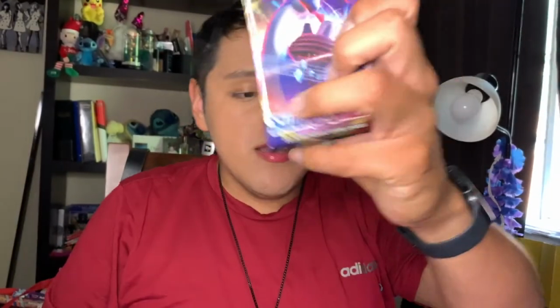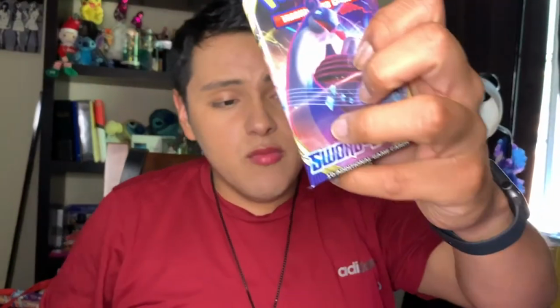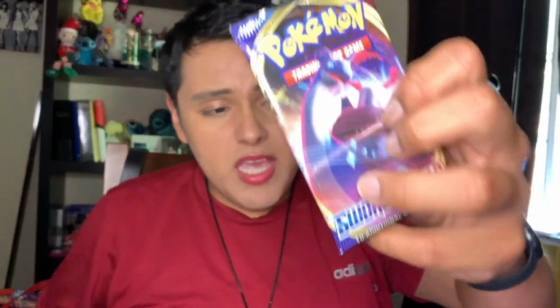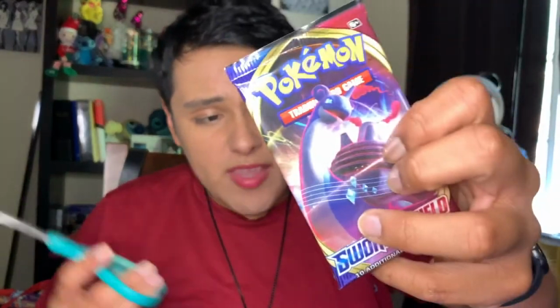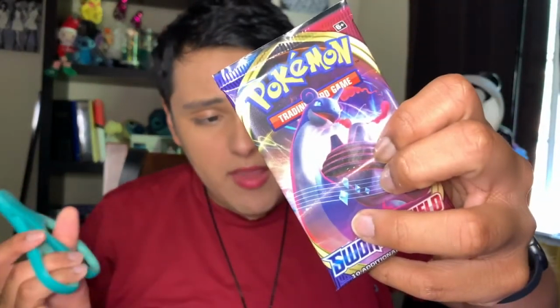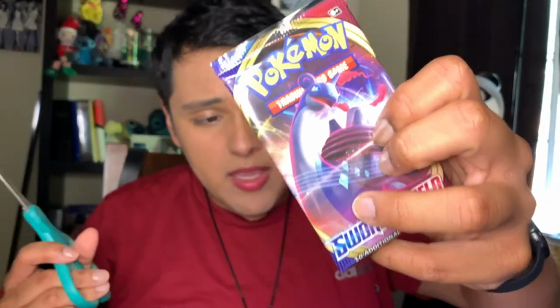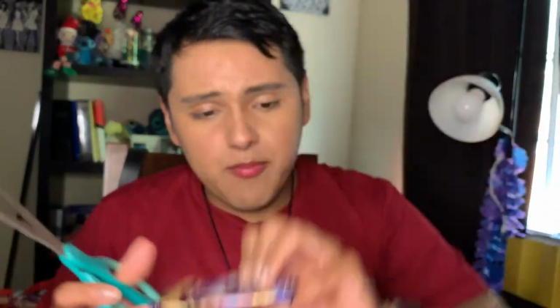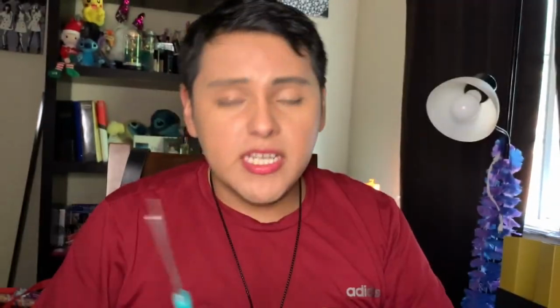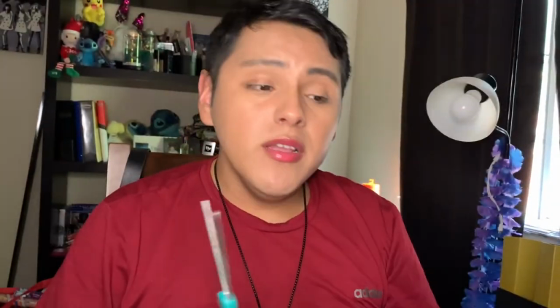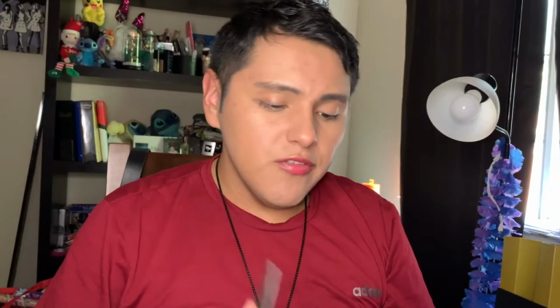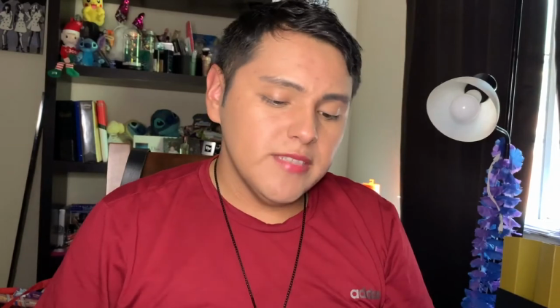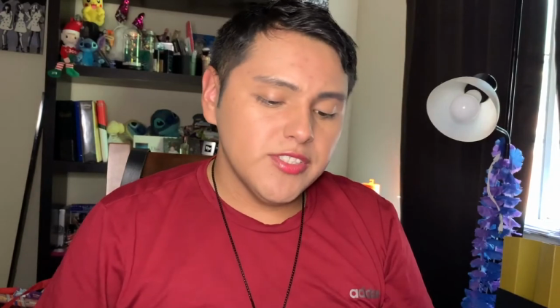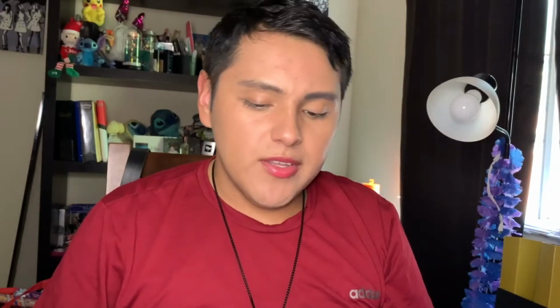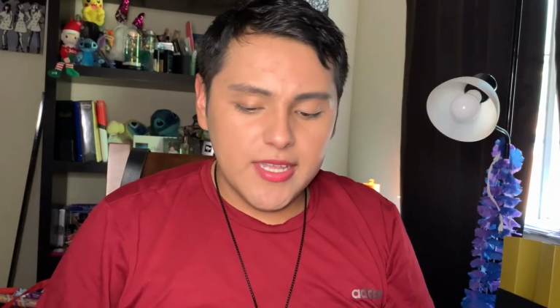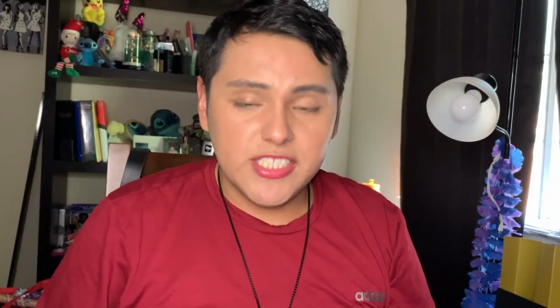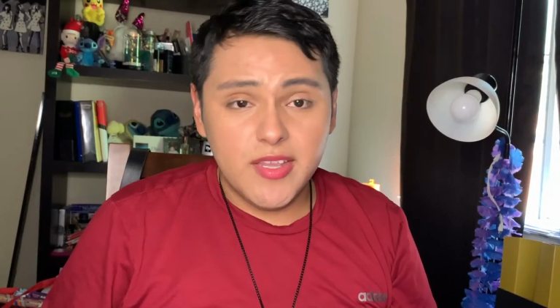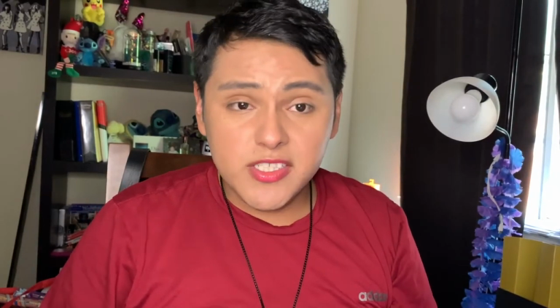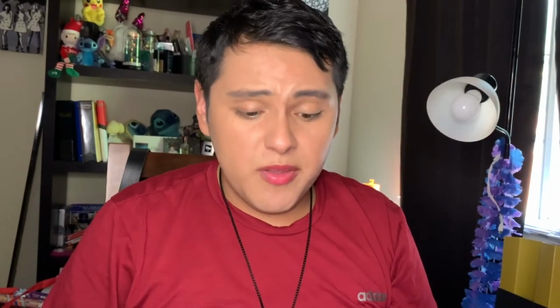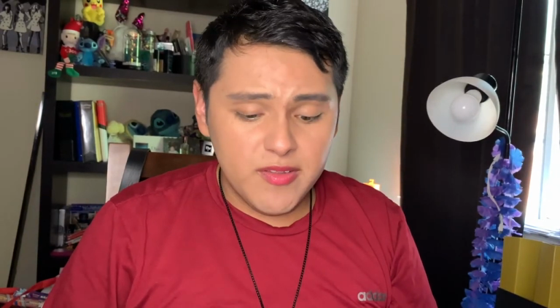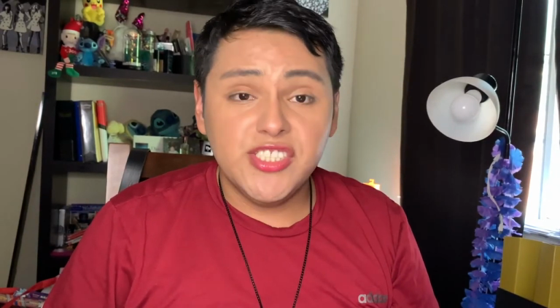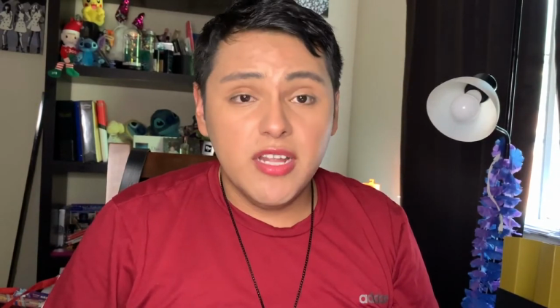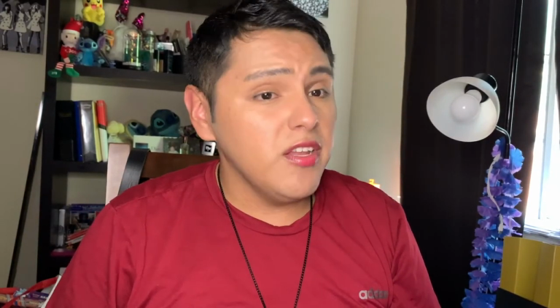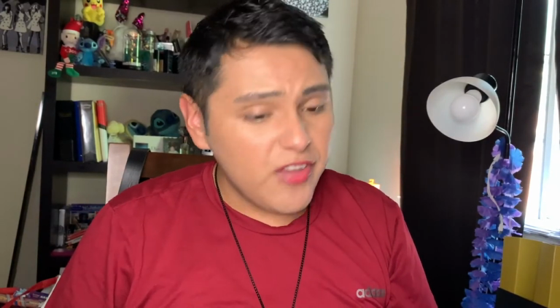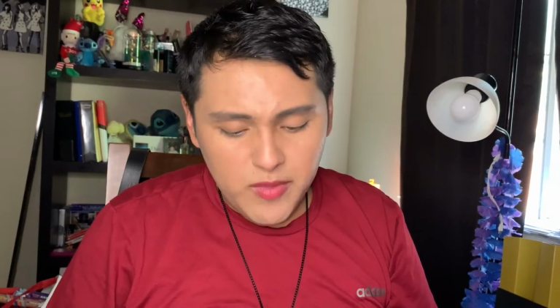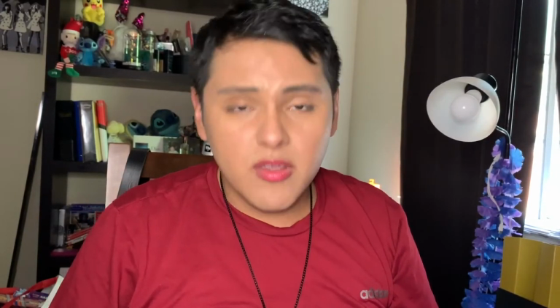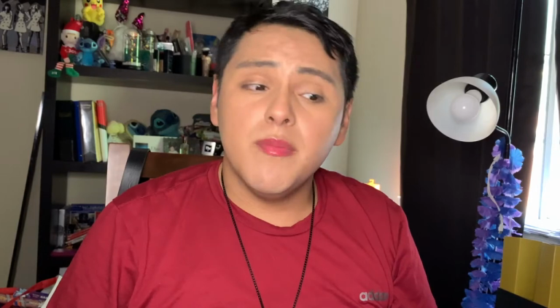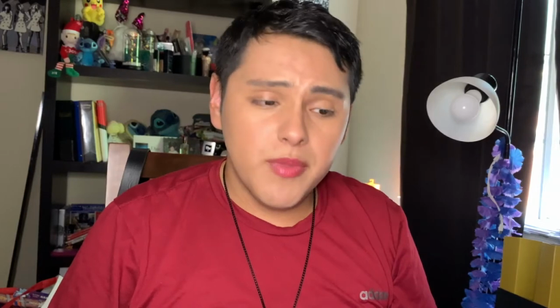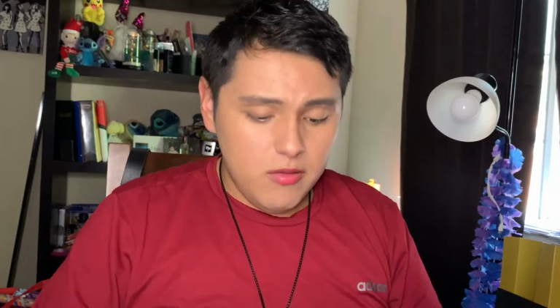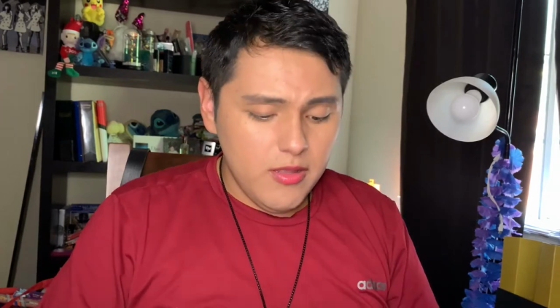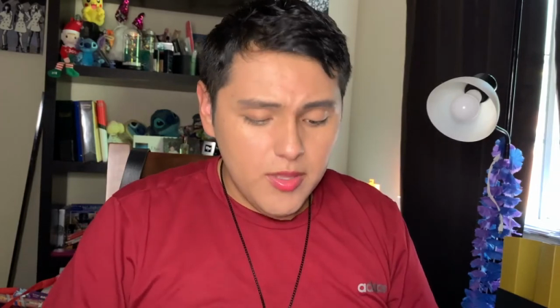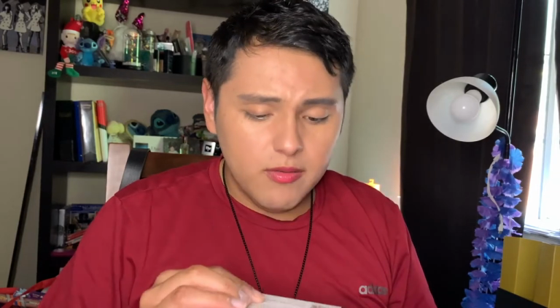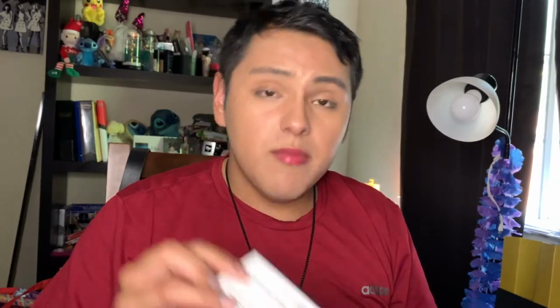Next one we have is a Lapras pack. I'm going a little too fast, I am so sorry, guys. I just got a text message — my friend says she's leaving her house in five minutes to come pick me up; we're gonna go to Old Sacramento.